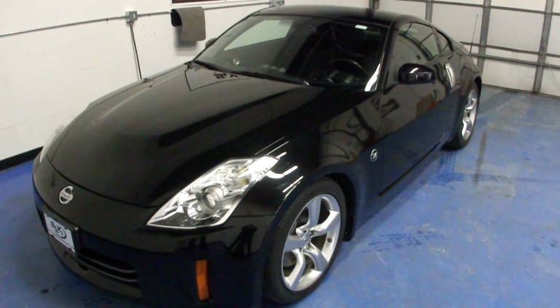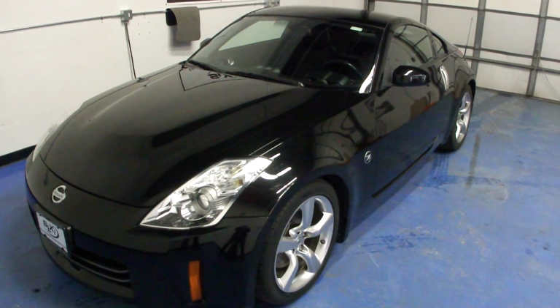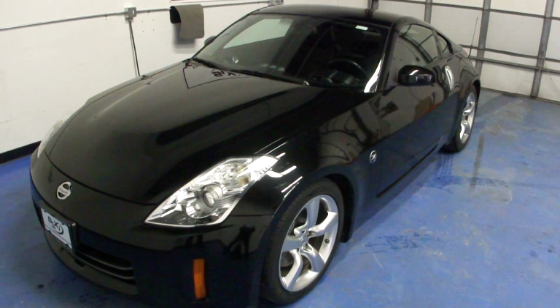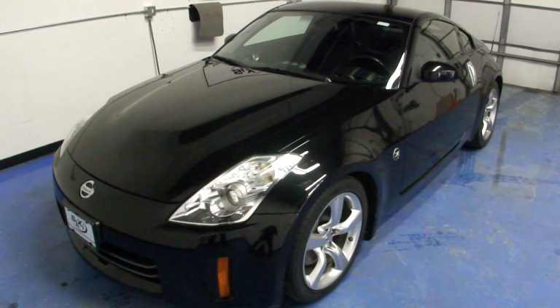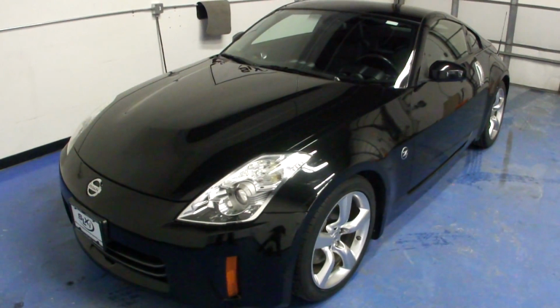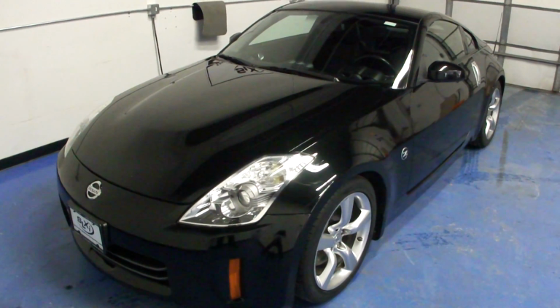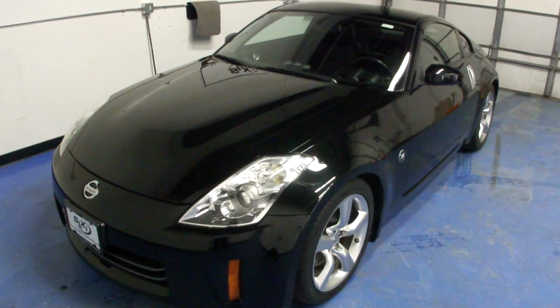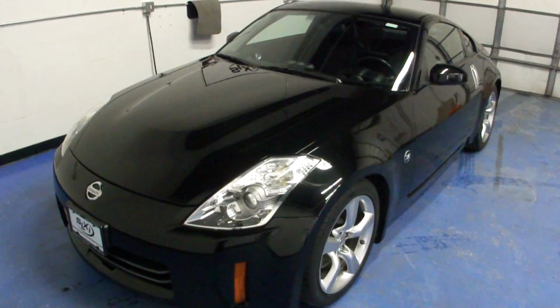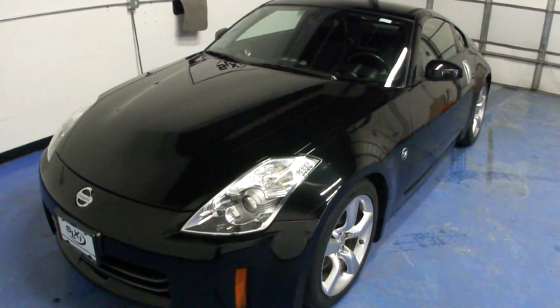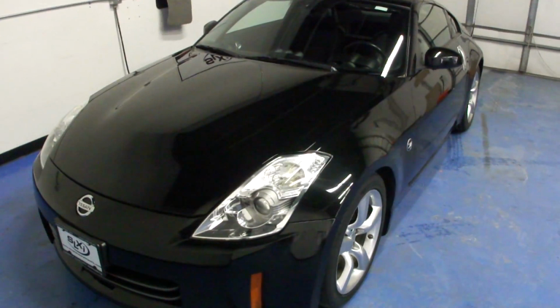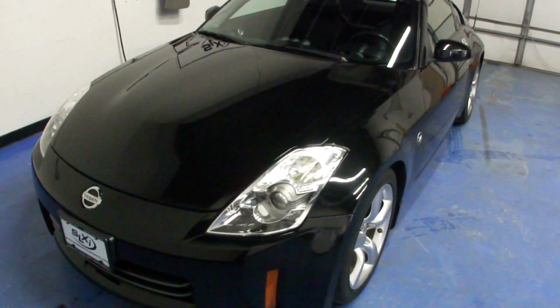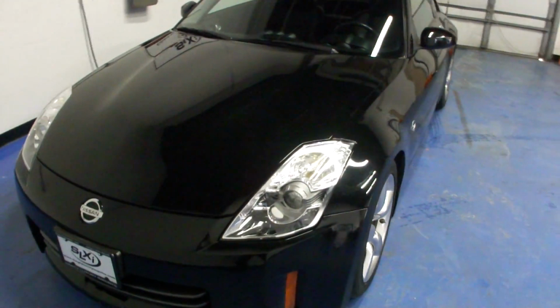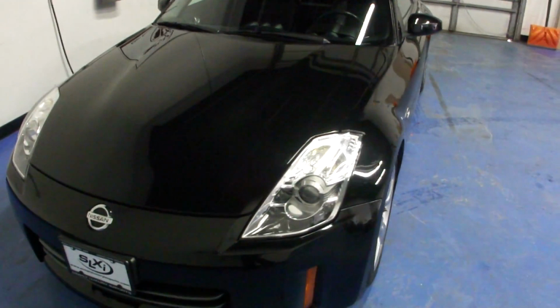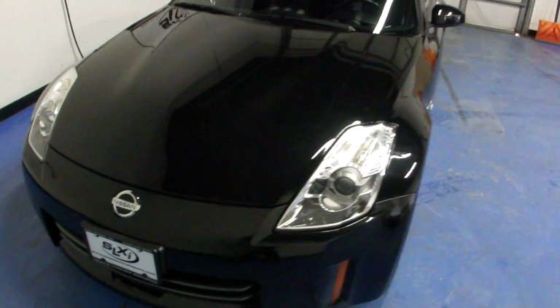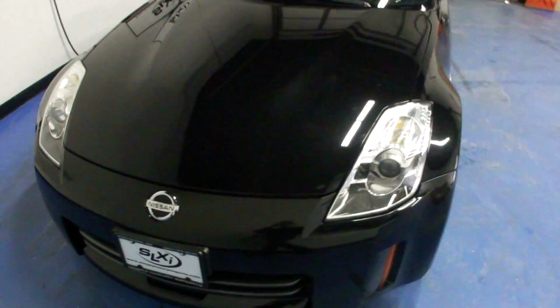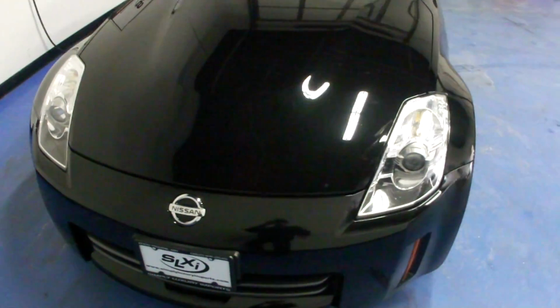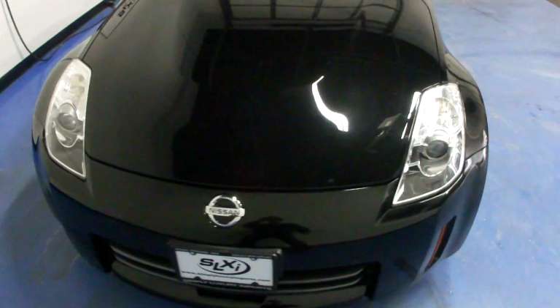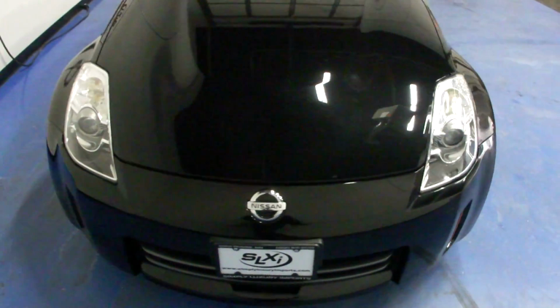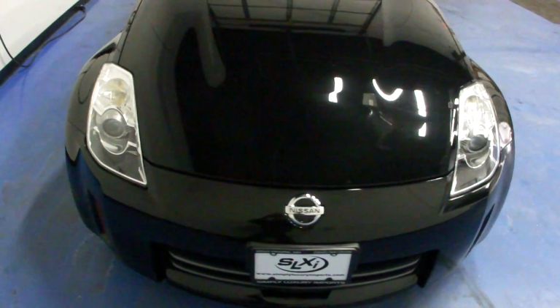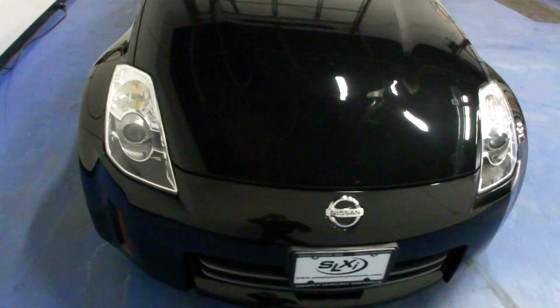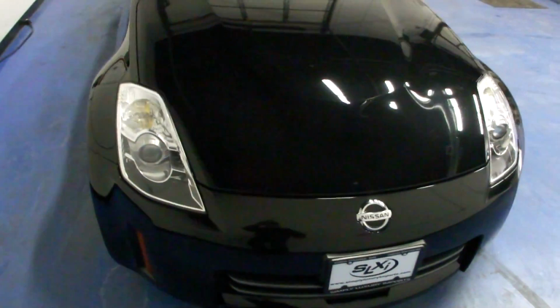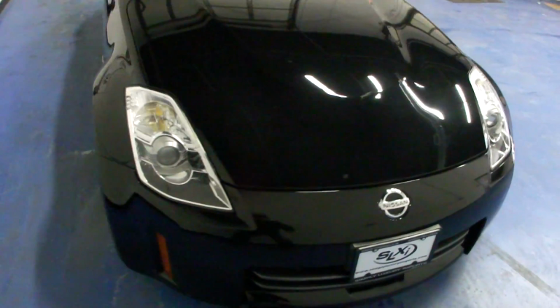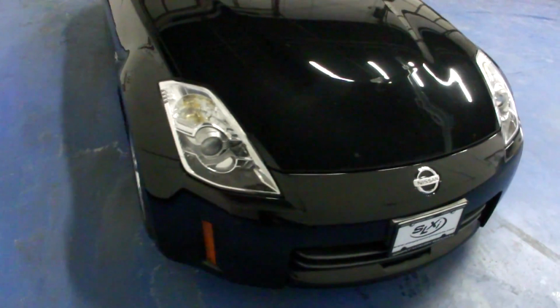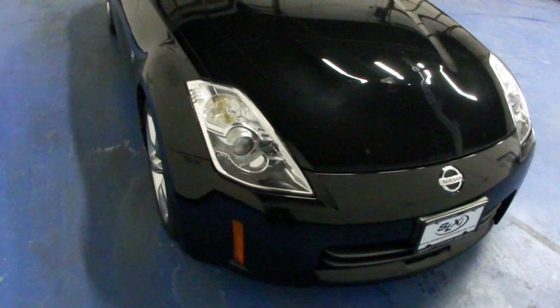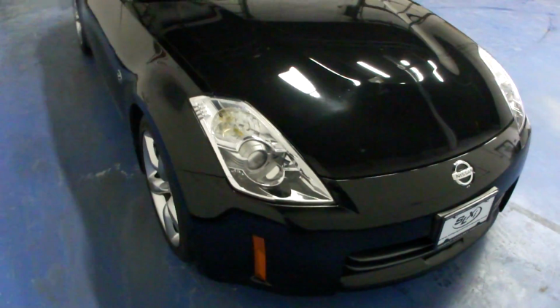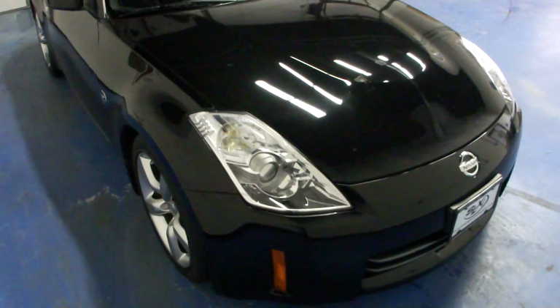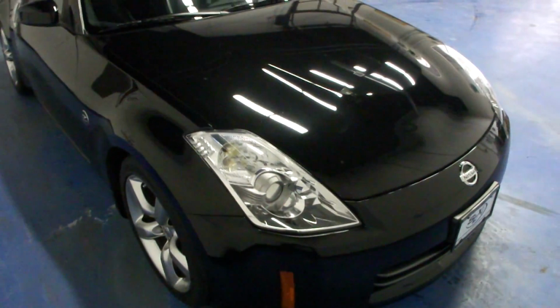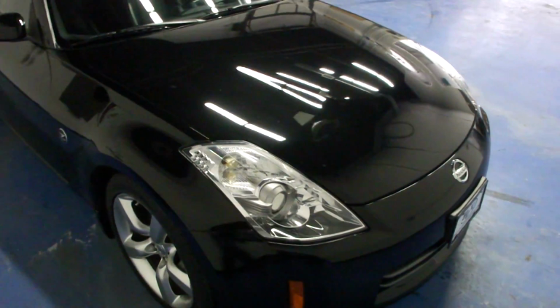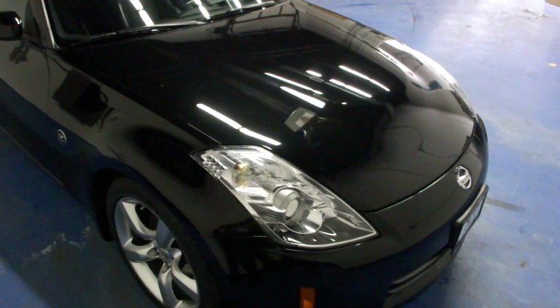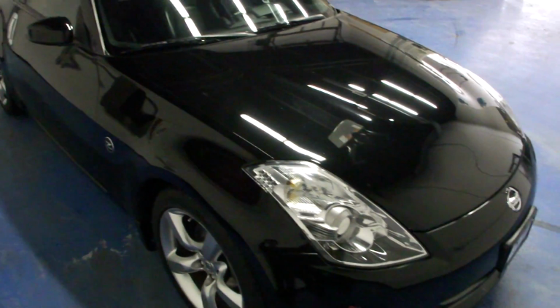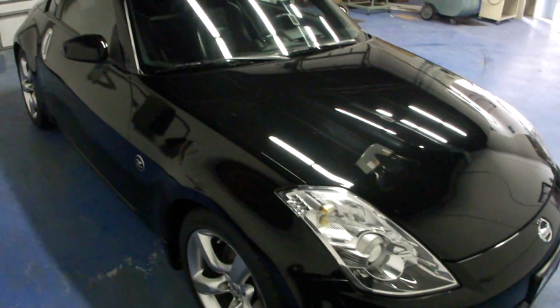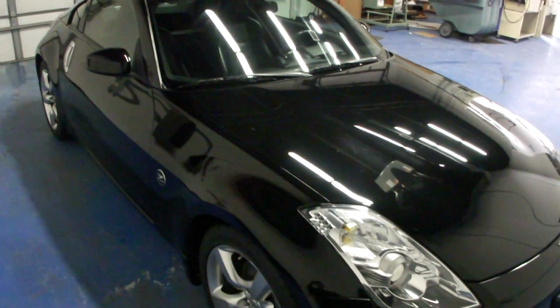Welcome to Simply Luxury Imports in Eden Prairie, Minnesota. Today we're featuring this 2007 Nissan 350Z. This particular car comes with 39,000 original miles on it.